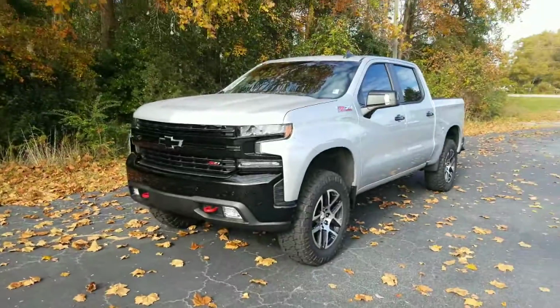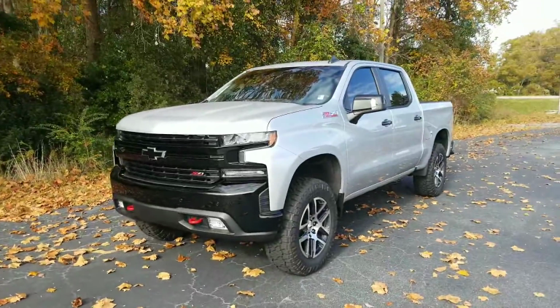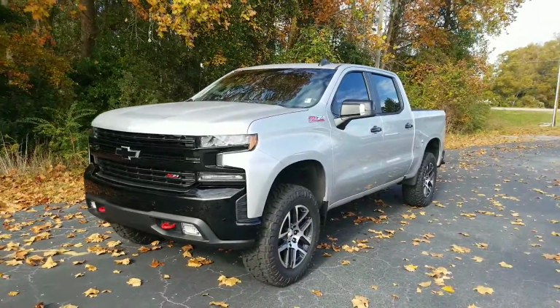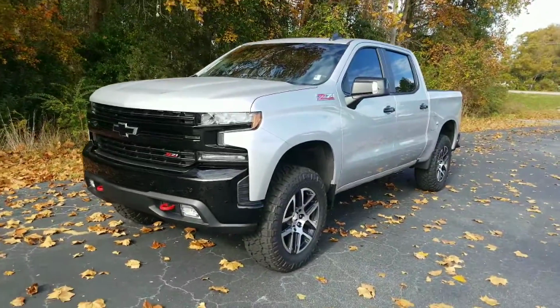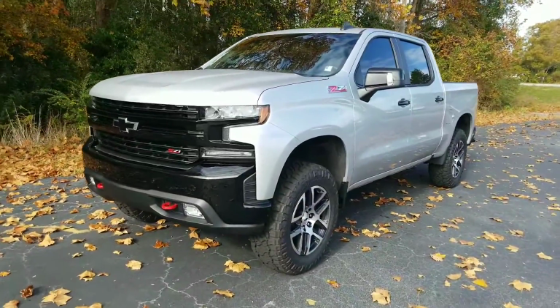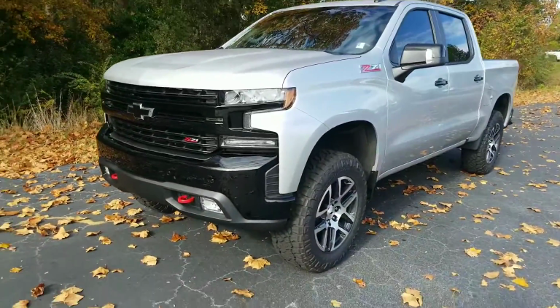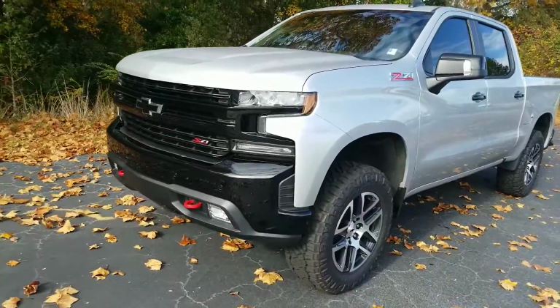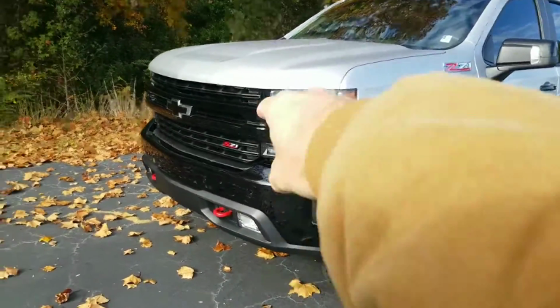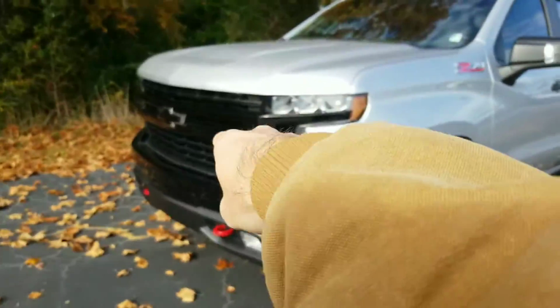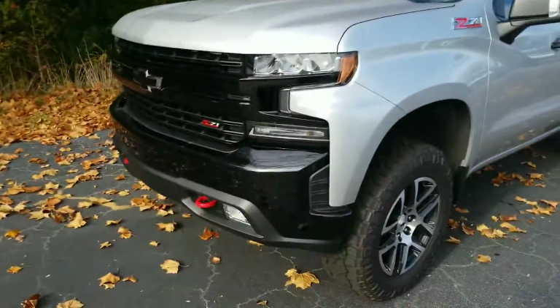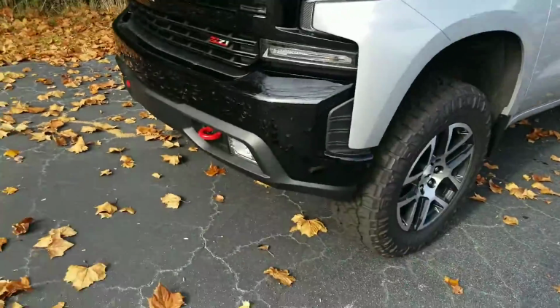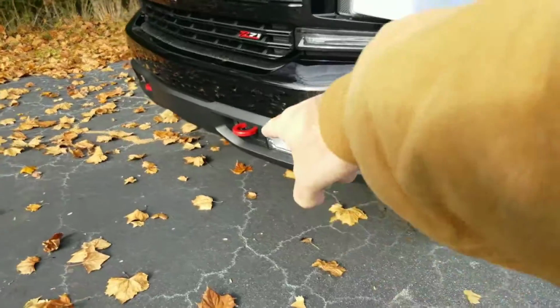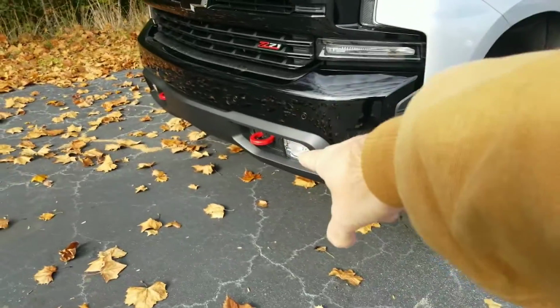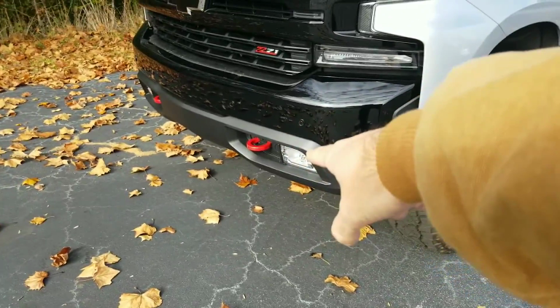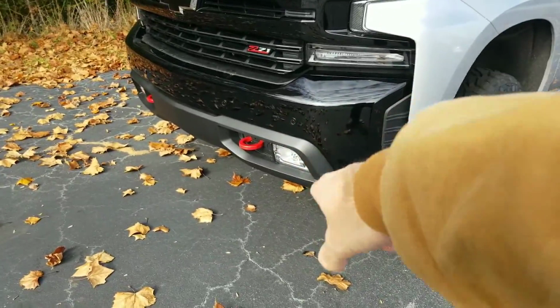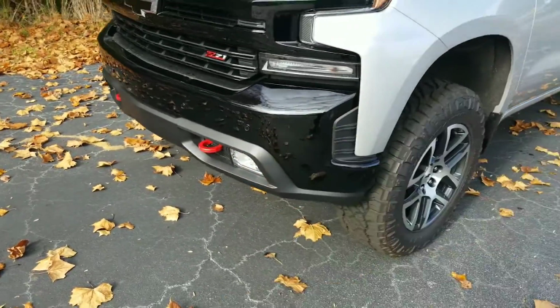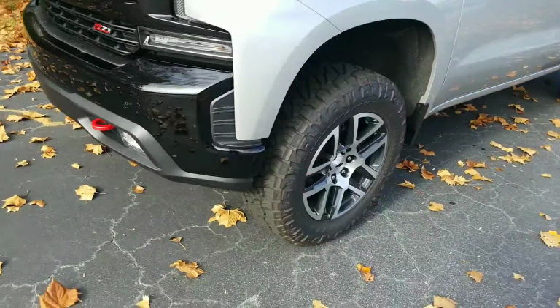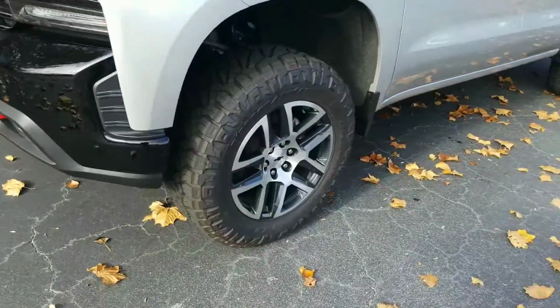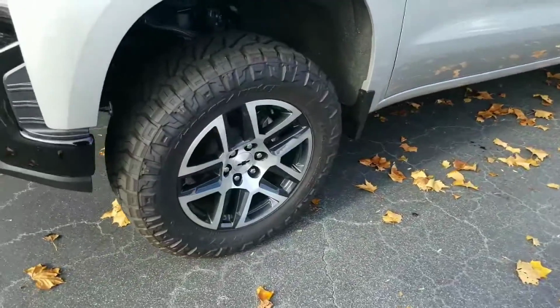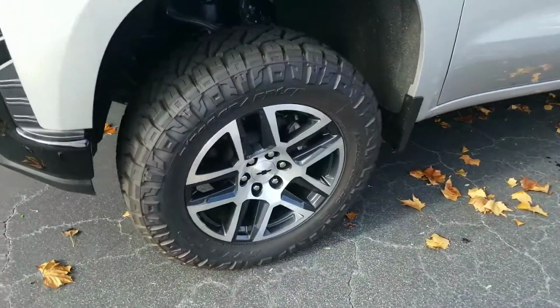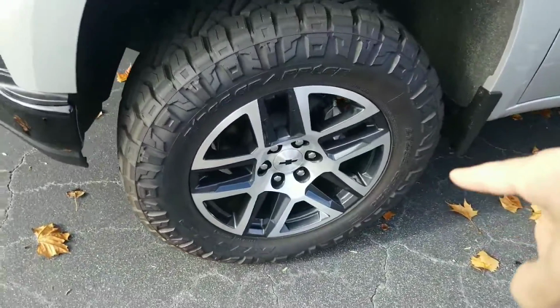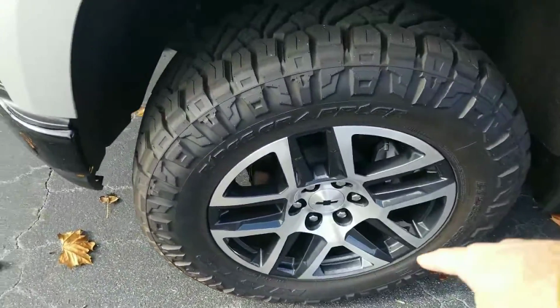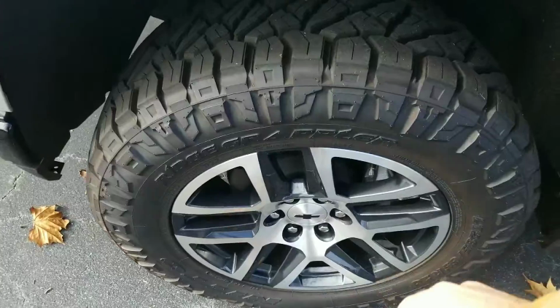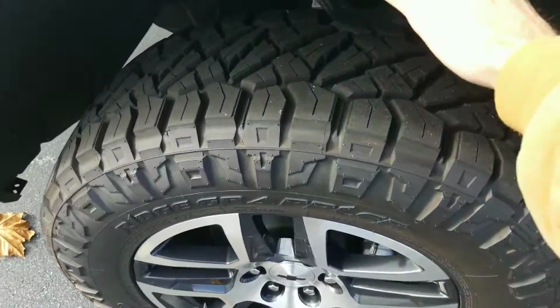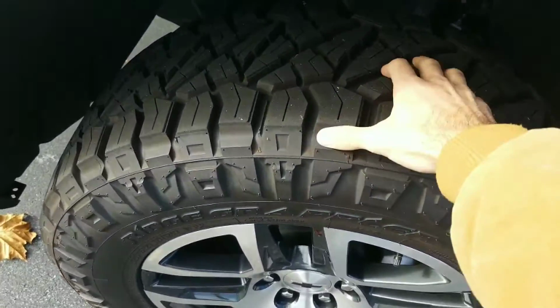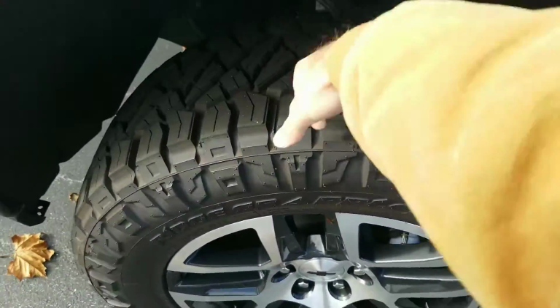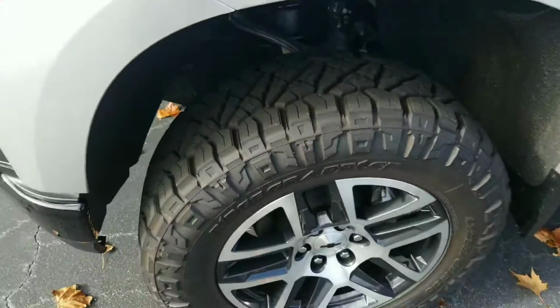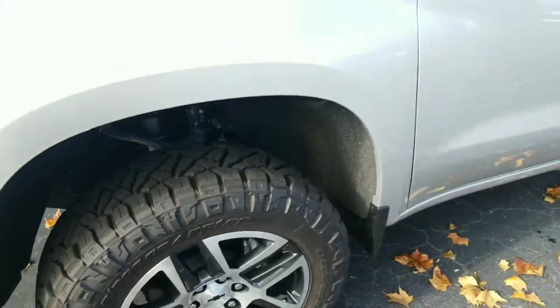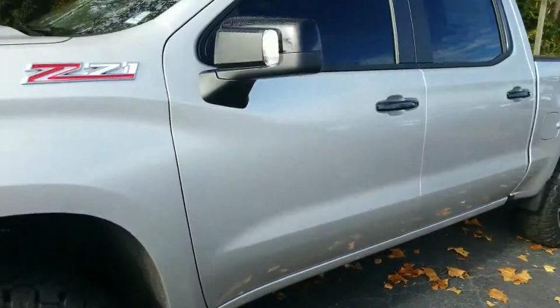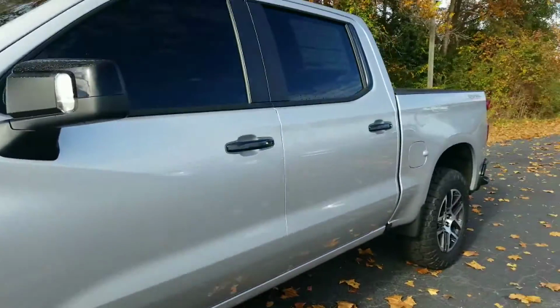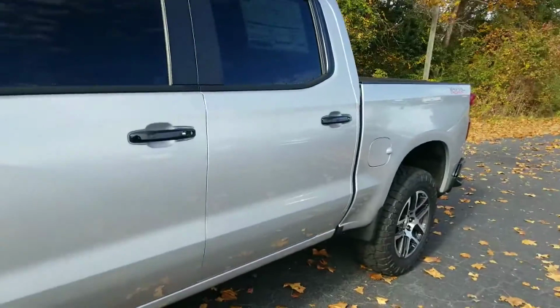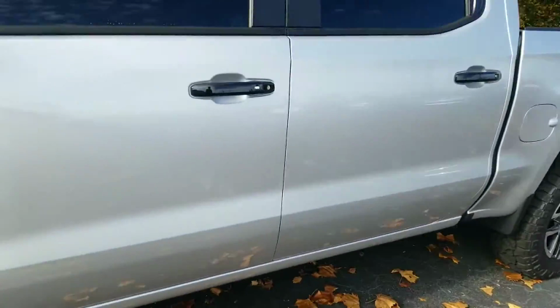Here she is right here. I love this silver color with this black front end. Of course, you've got your nice red tow hooks and everything down there. This one's got your premium Chevrolet wheels with these Nitto tires. Awesome looking truck.